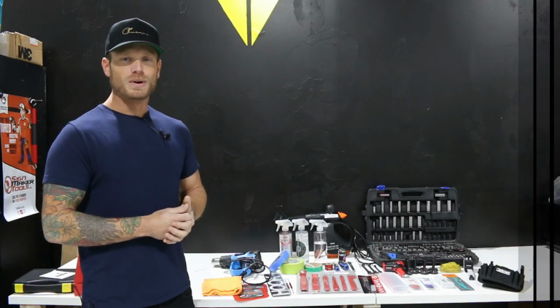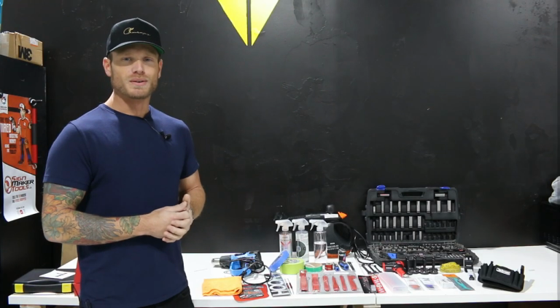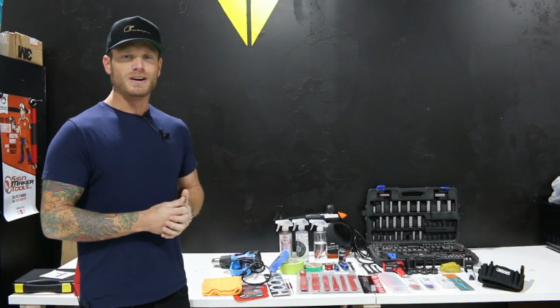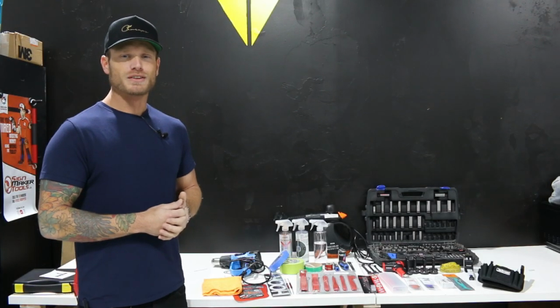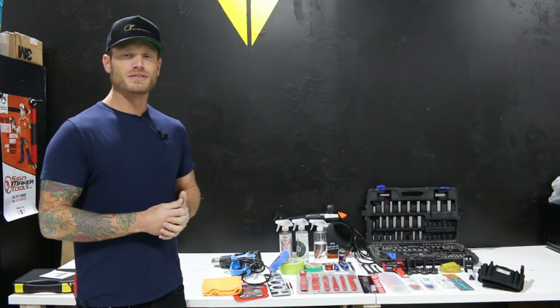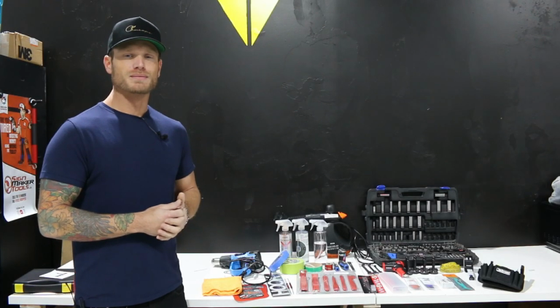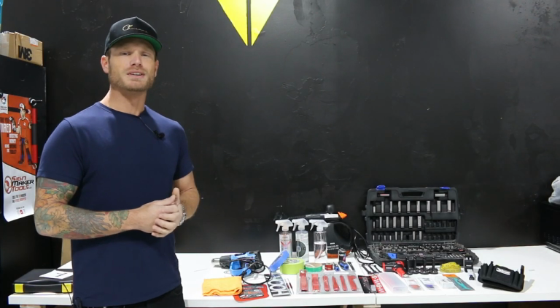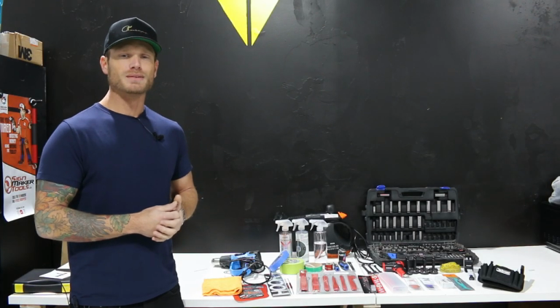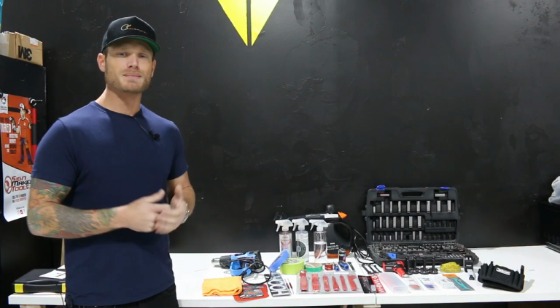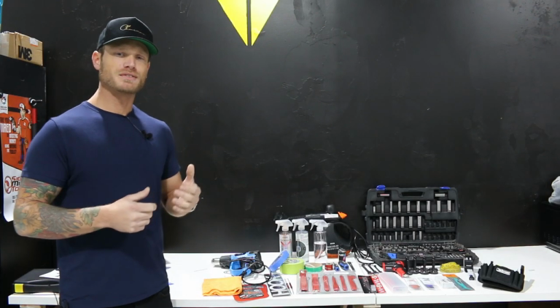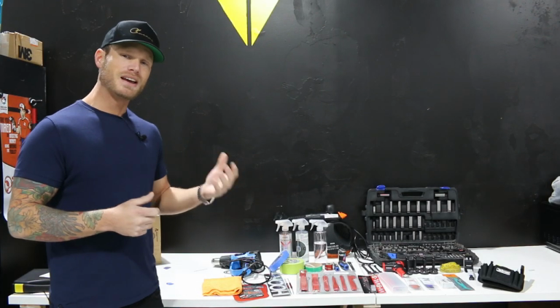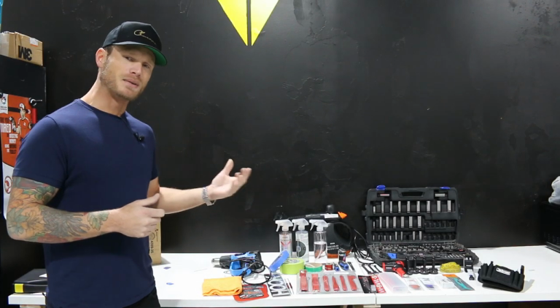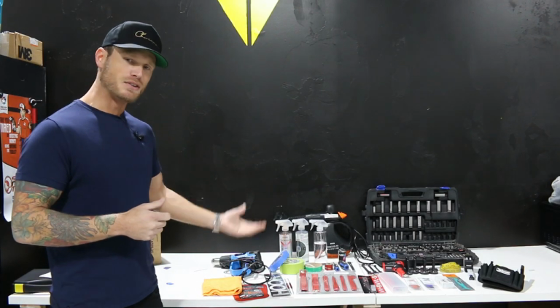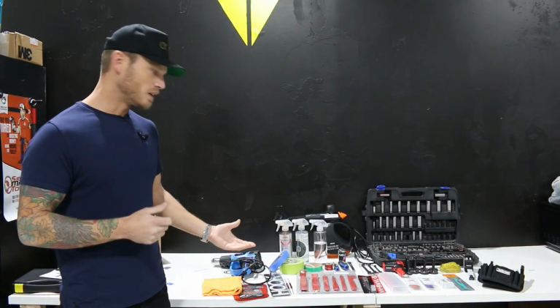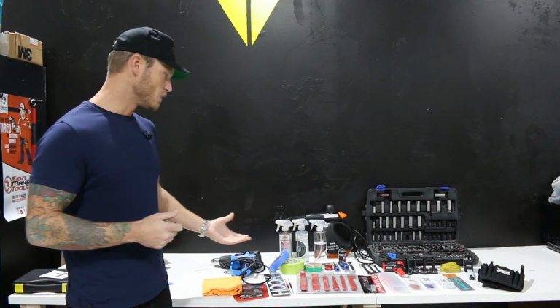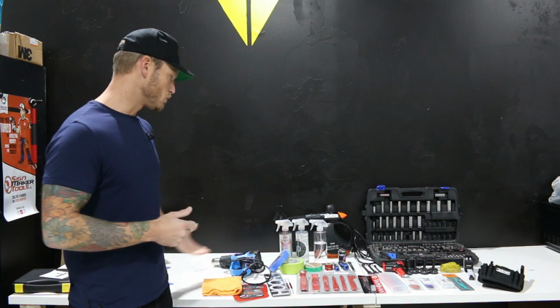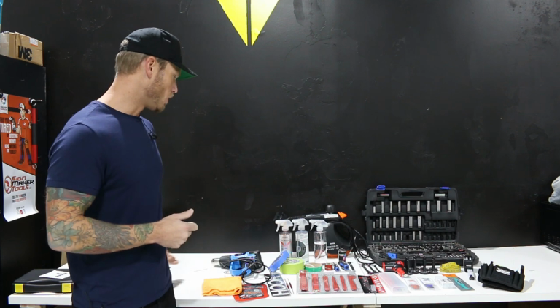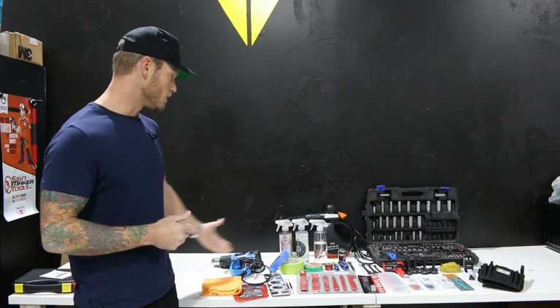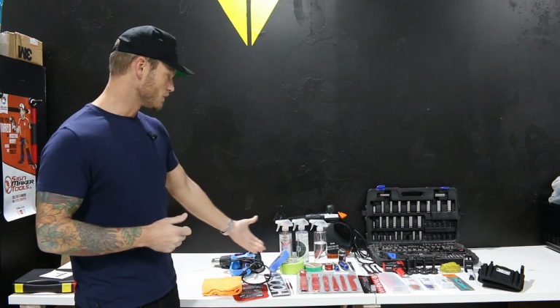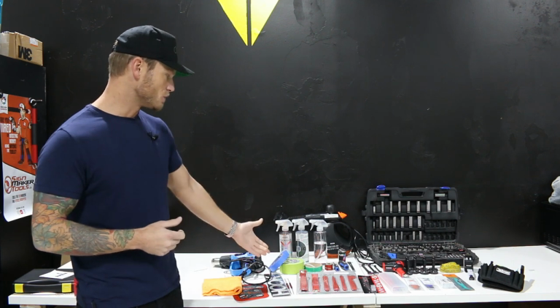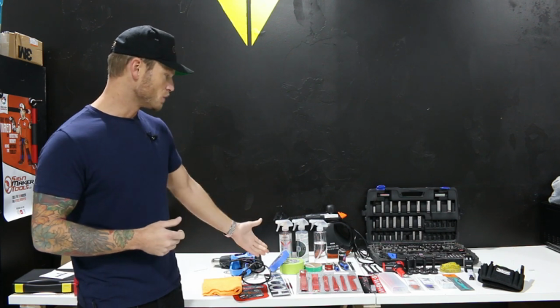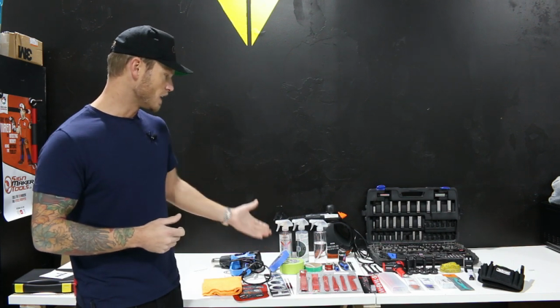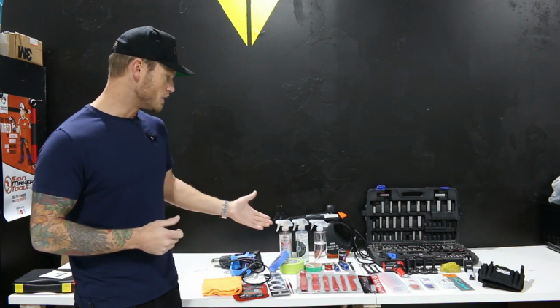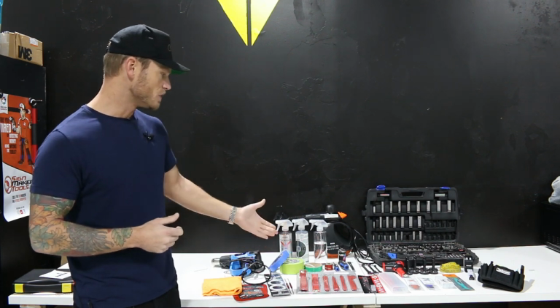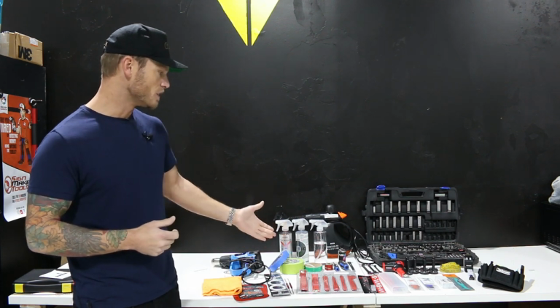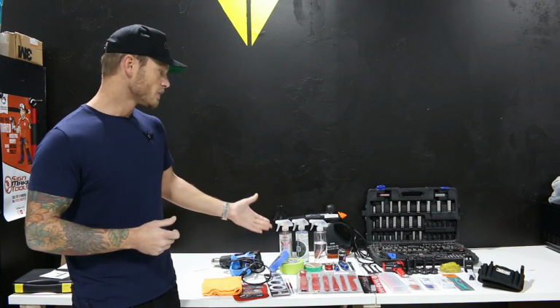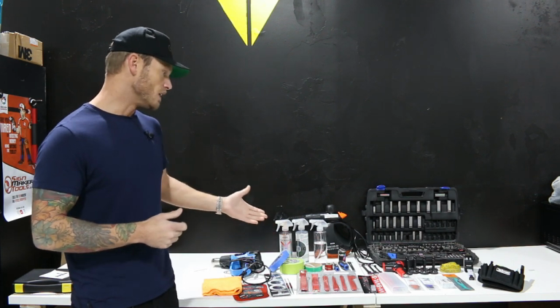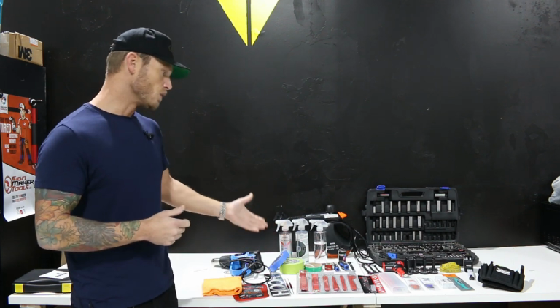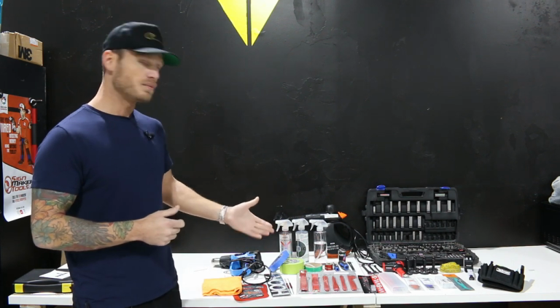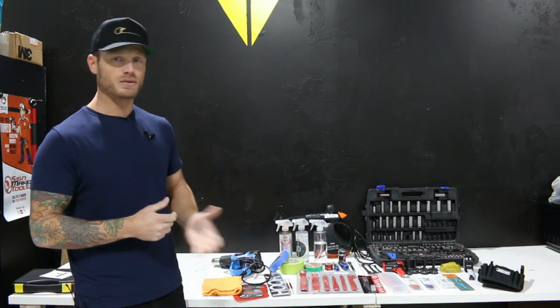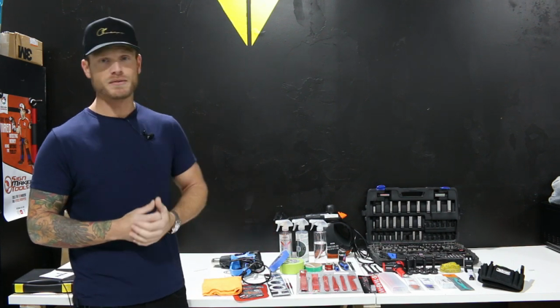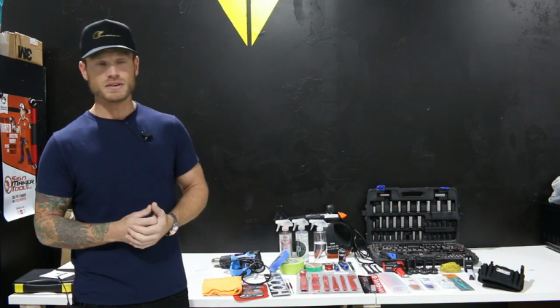What's going on guys? Christian here from CK Wraps. Today I'm going to give you a rundown and show you all the different types of tools that I use in order to be able to wrap a vehicle.